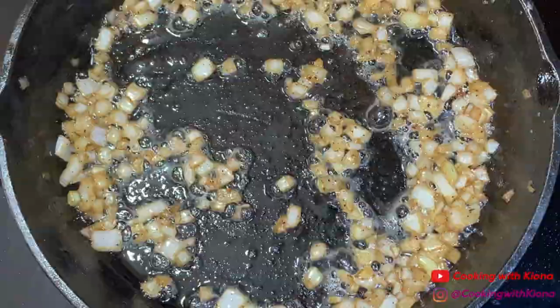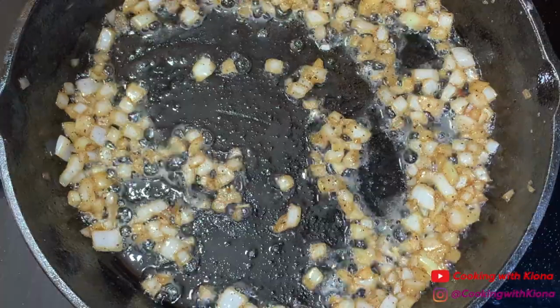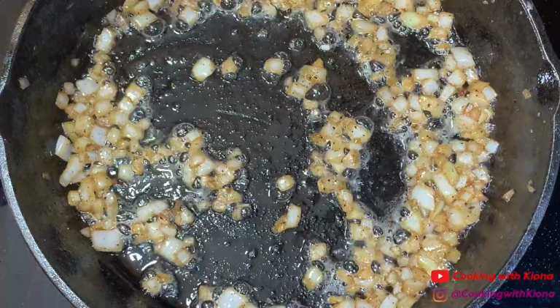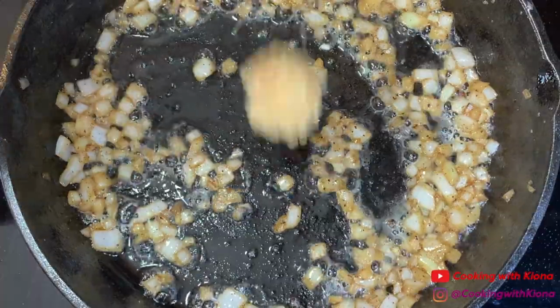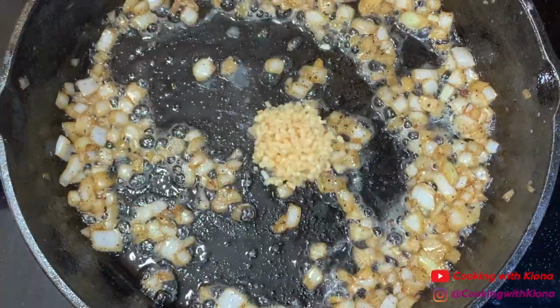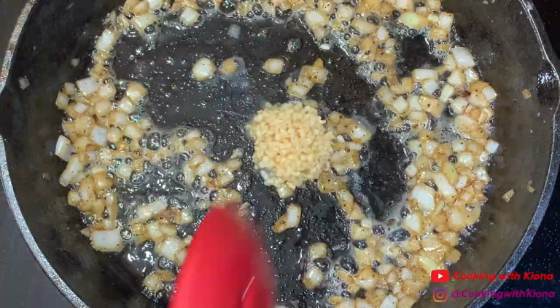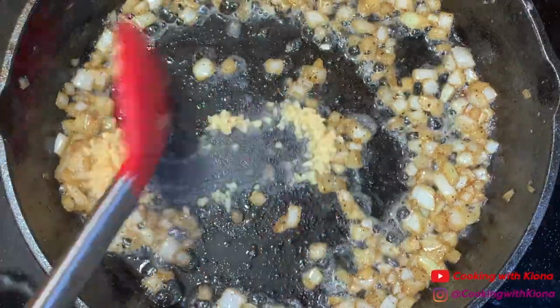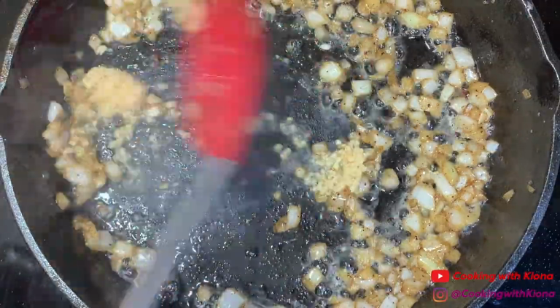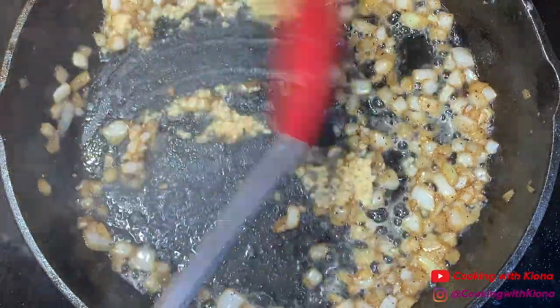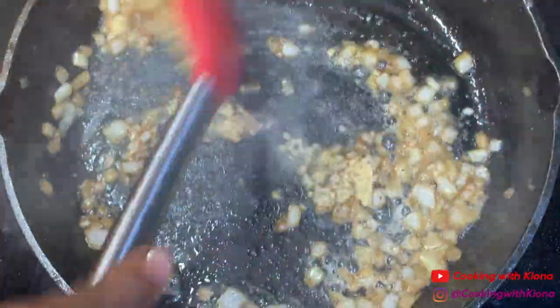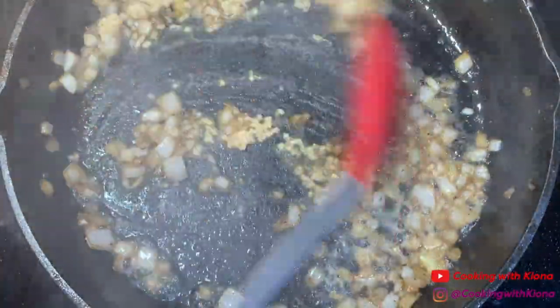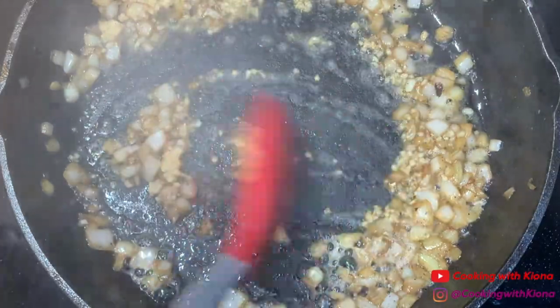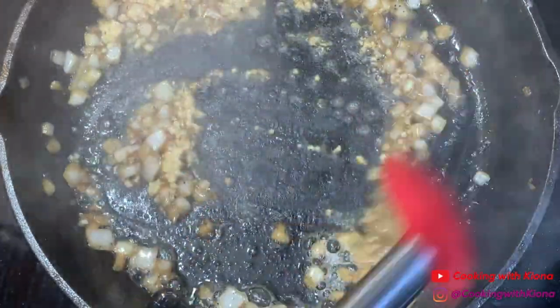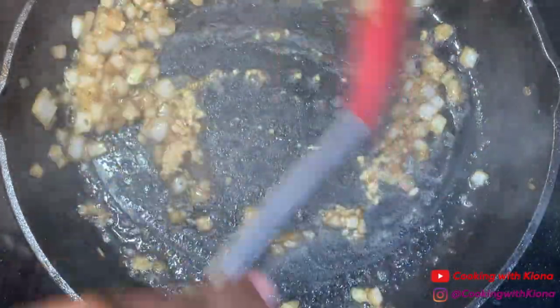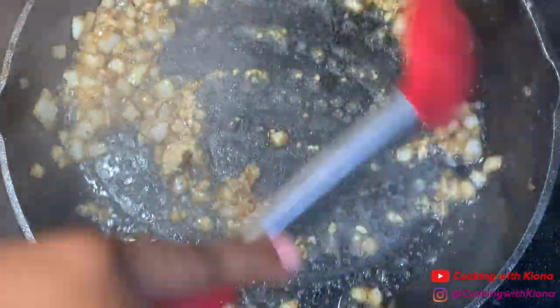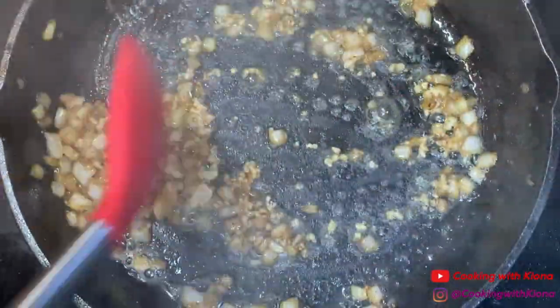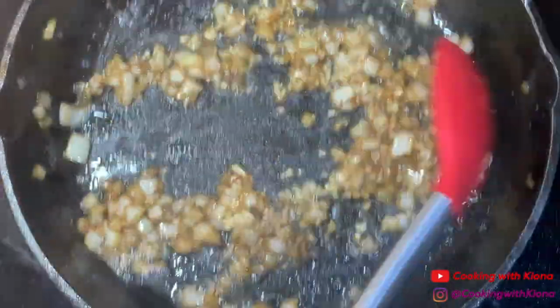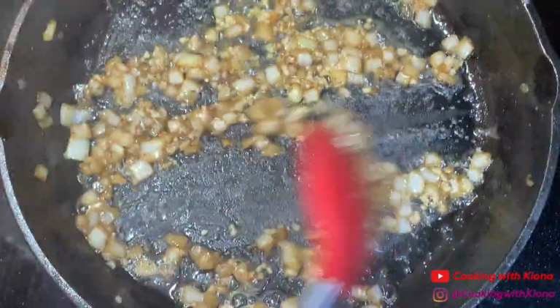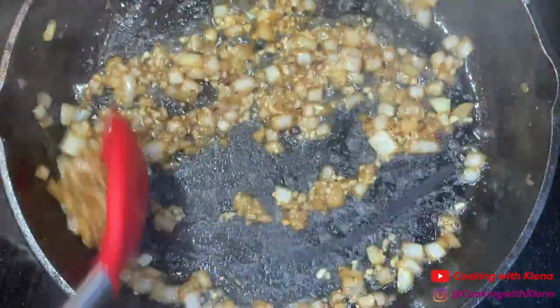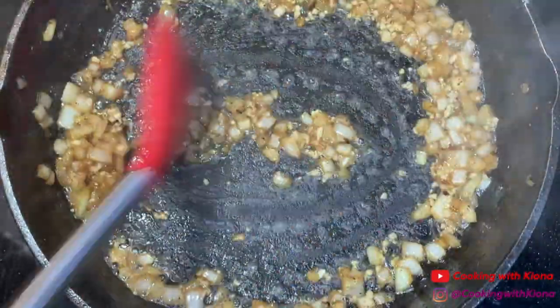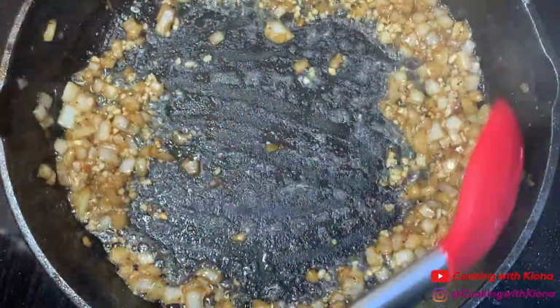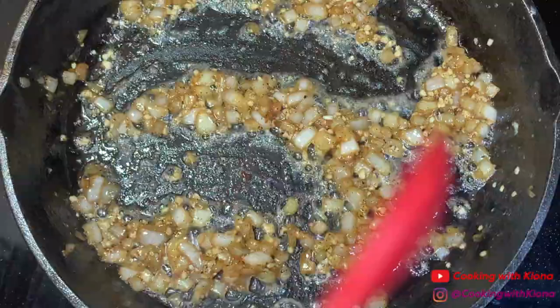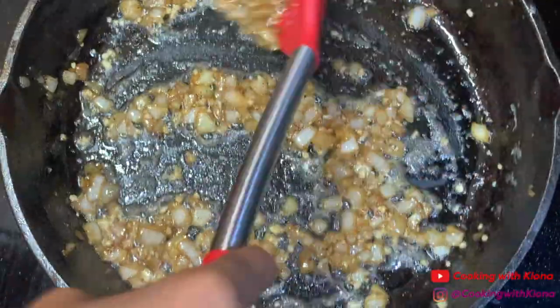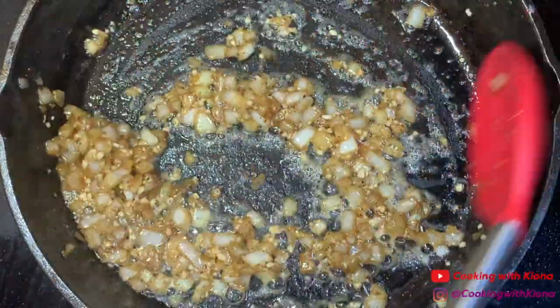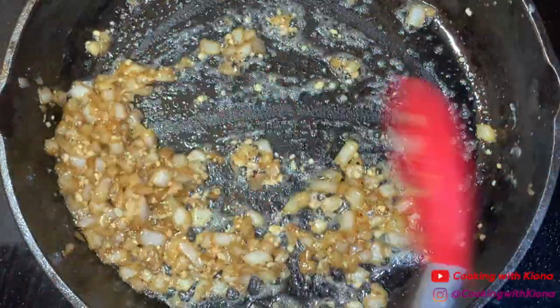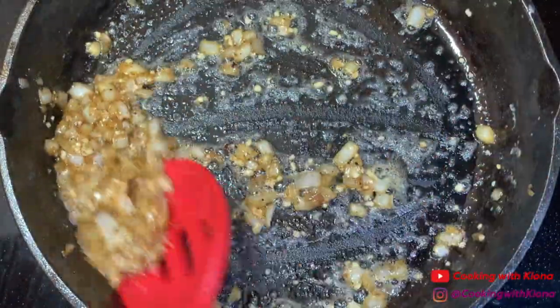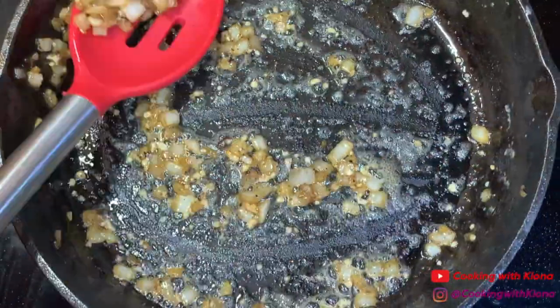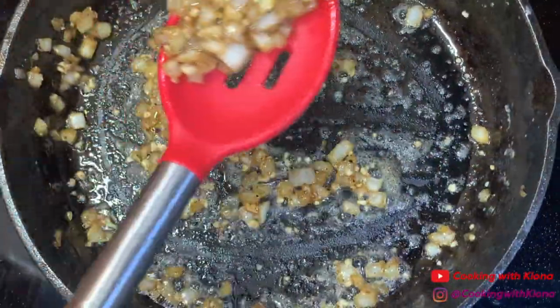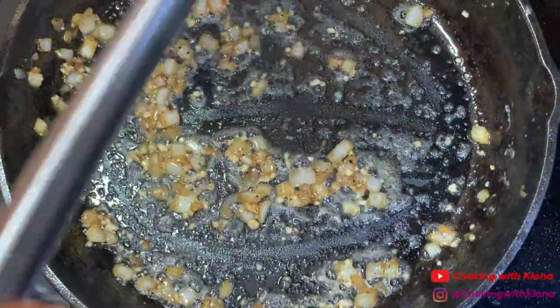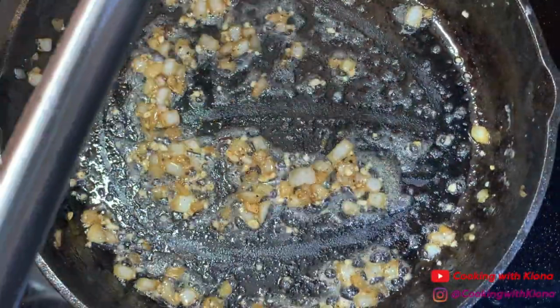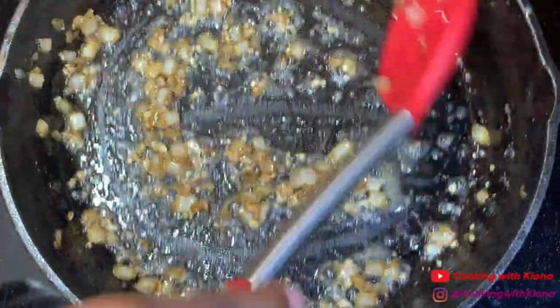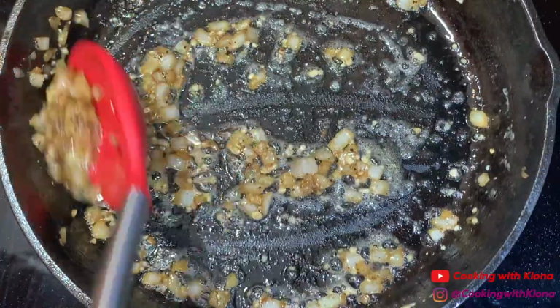Then add one tablespoon of minced garlic. Sauté the garlic with the onions for about a minute. Then remove the onions and garlic from the pan and set them to the side.